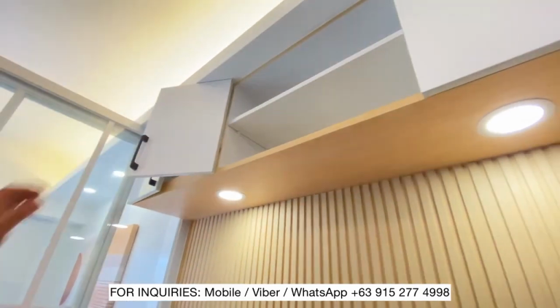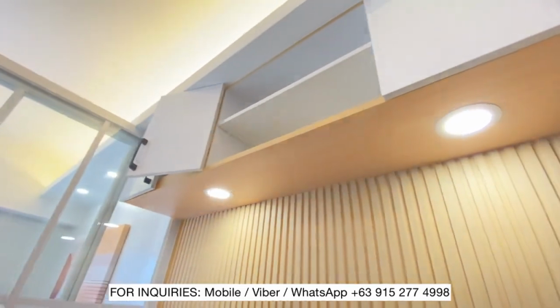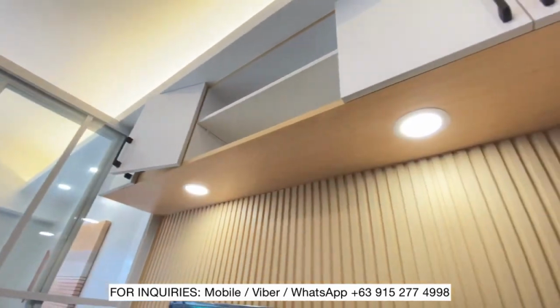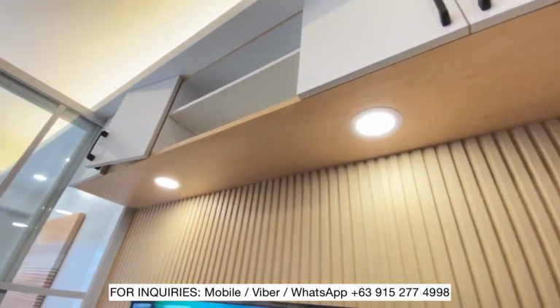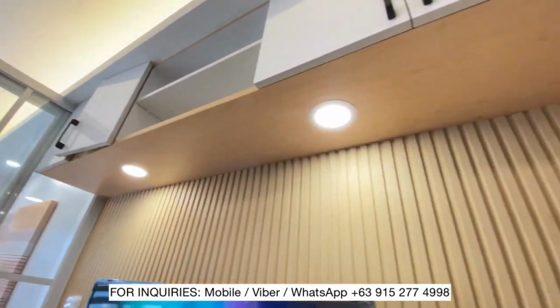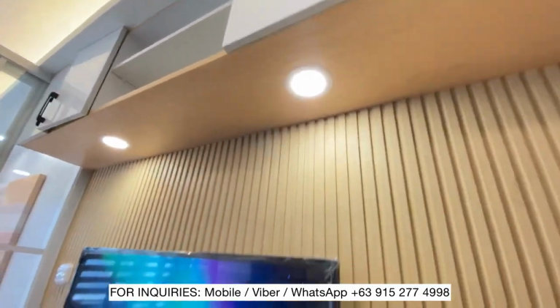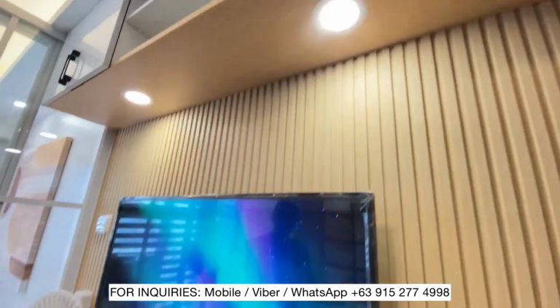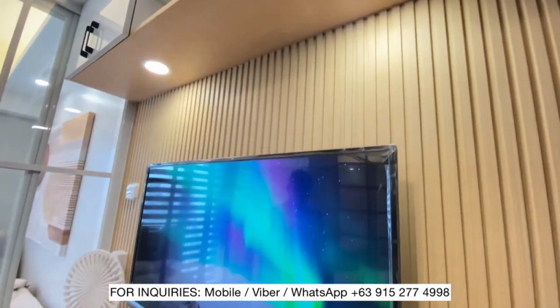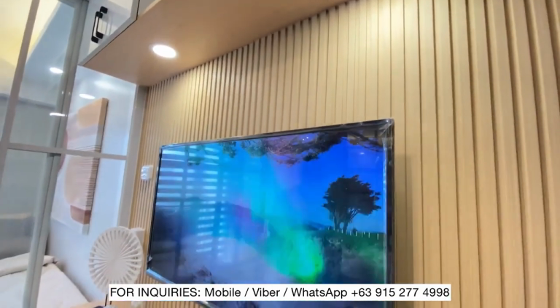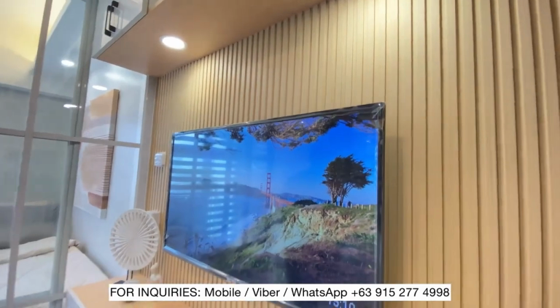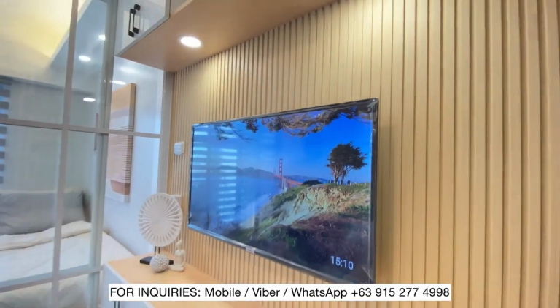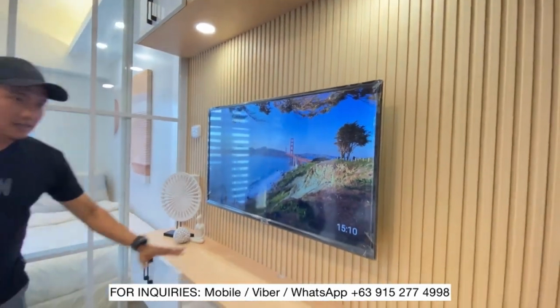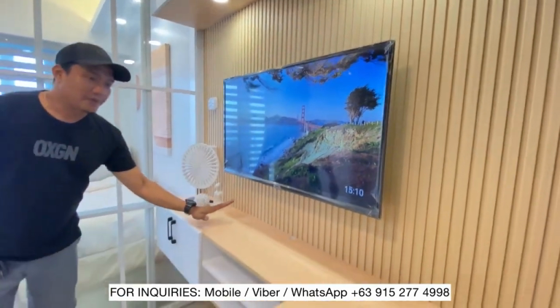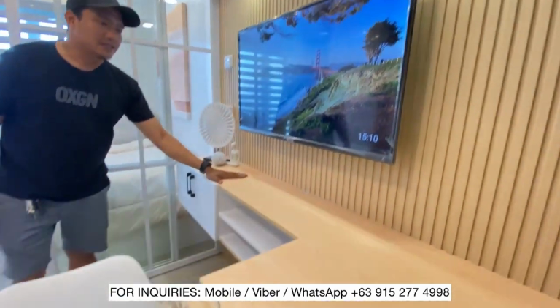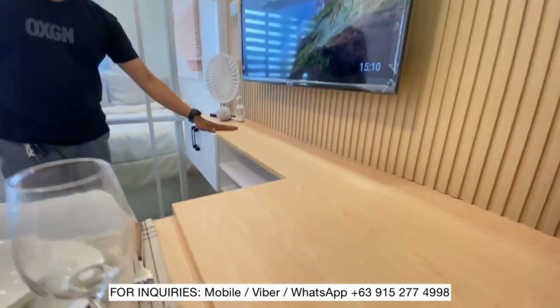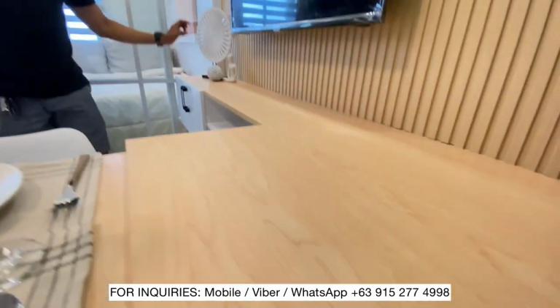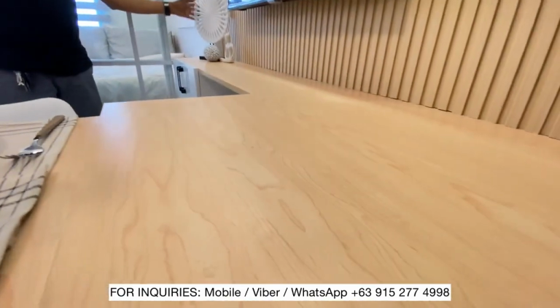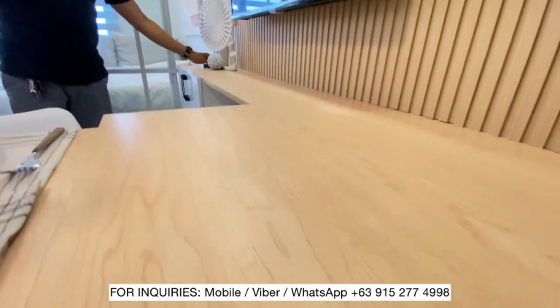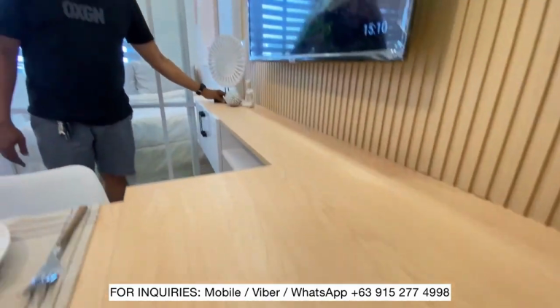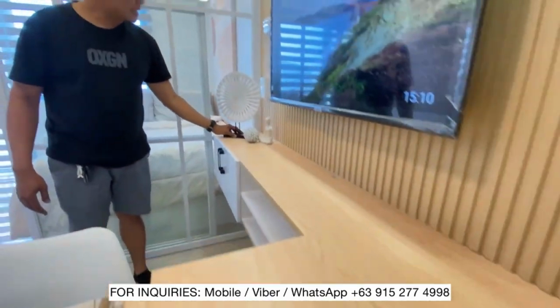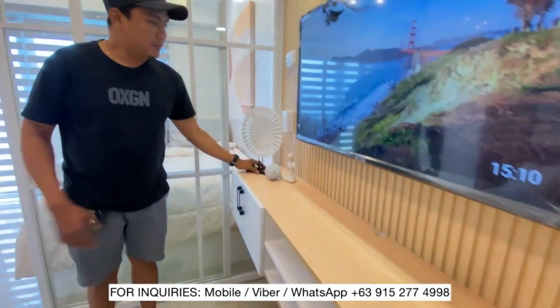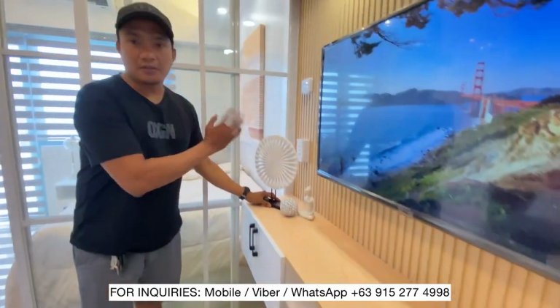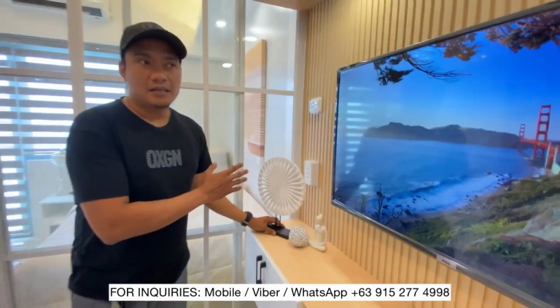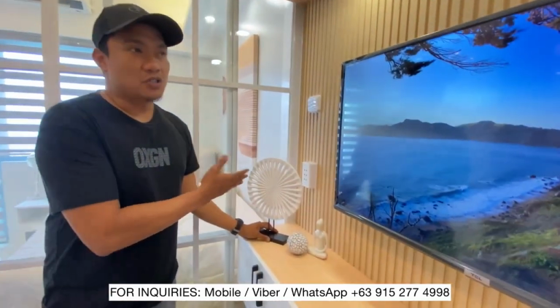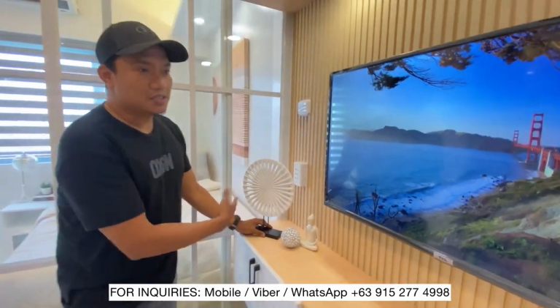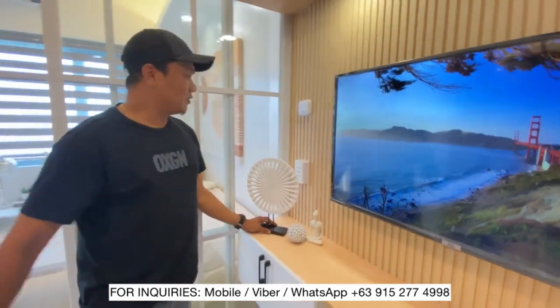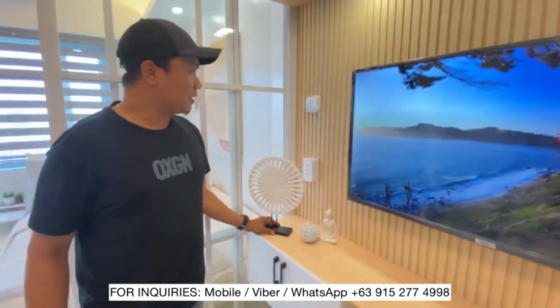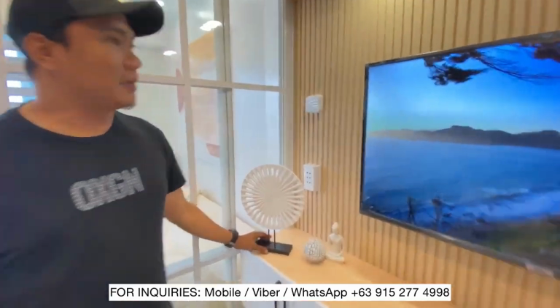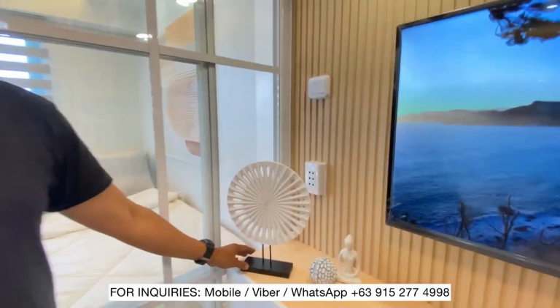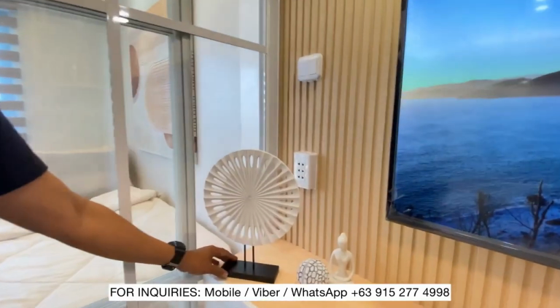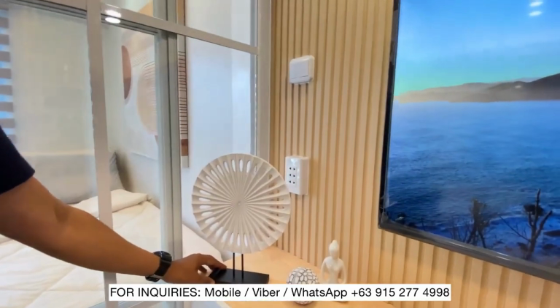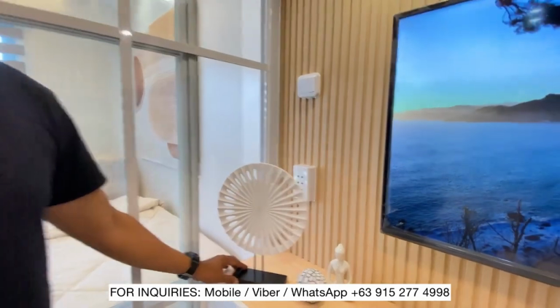And then, the TV with a looted wall. And of course, sa table na ito, meron dito na mga sakit. Pwede kayong mag-charge ng cellphone, pwede nyo ibabalit yung cellphone nyo dito.